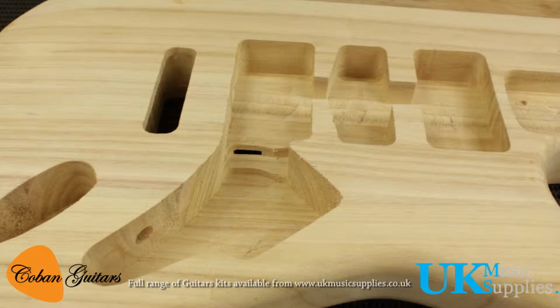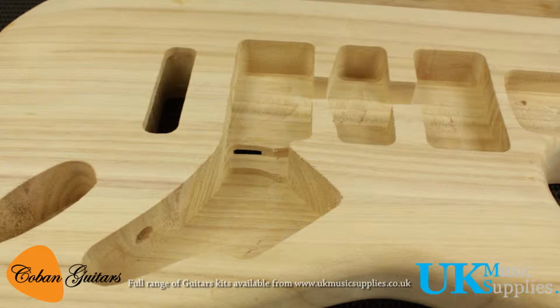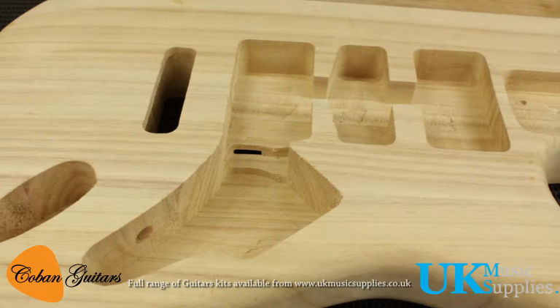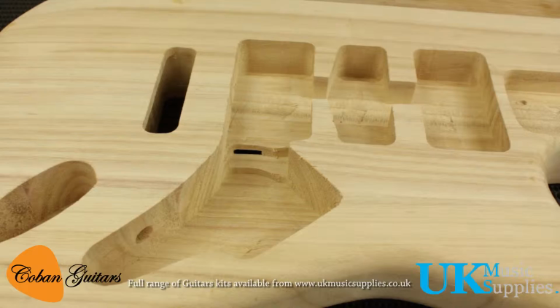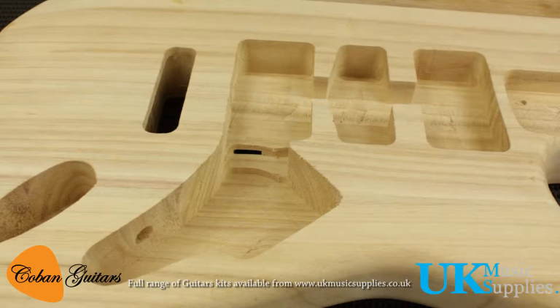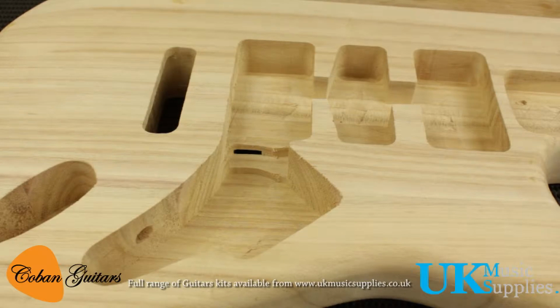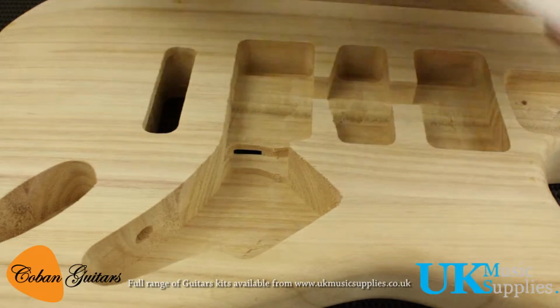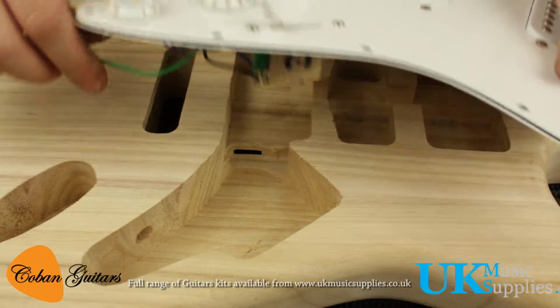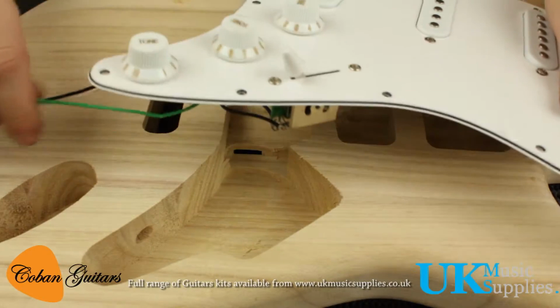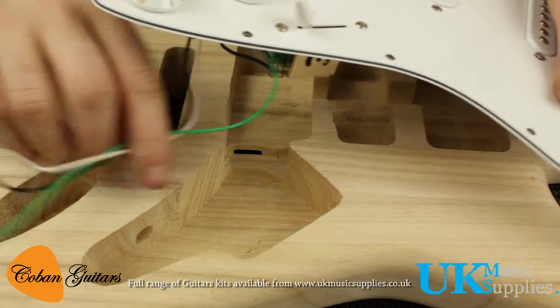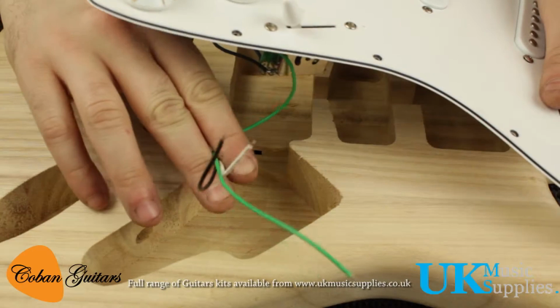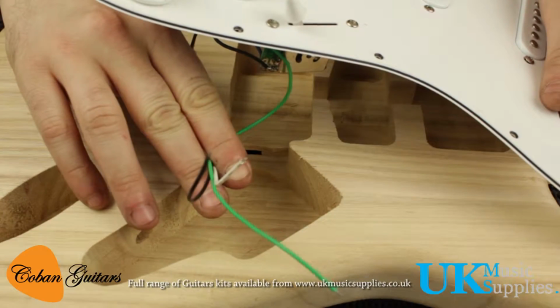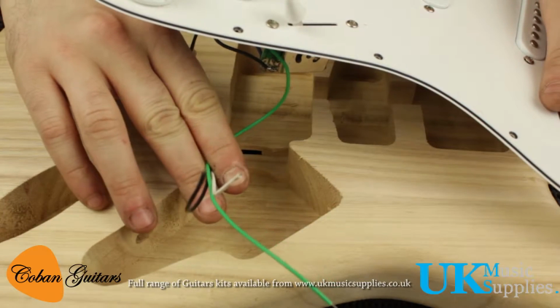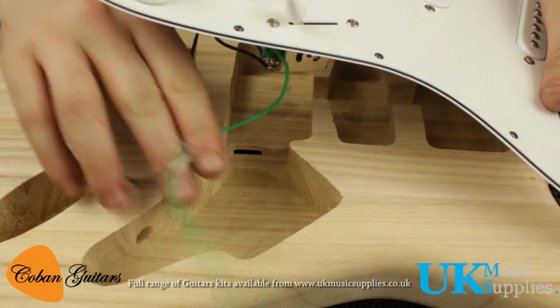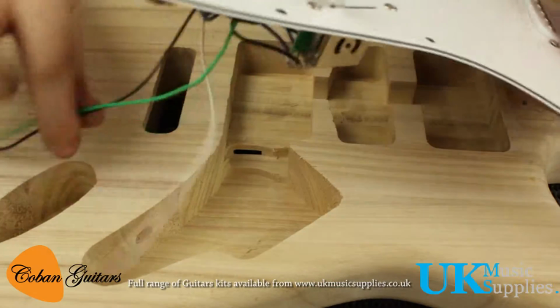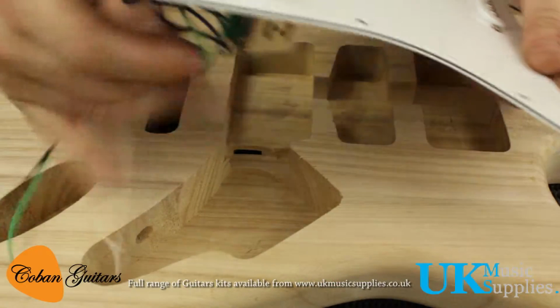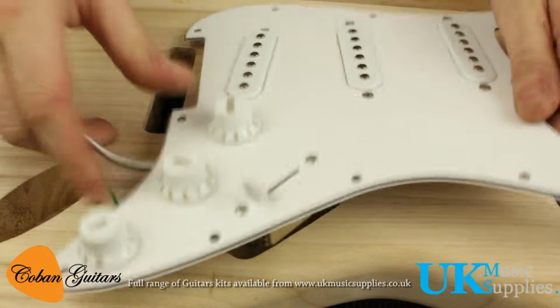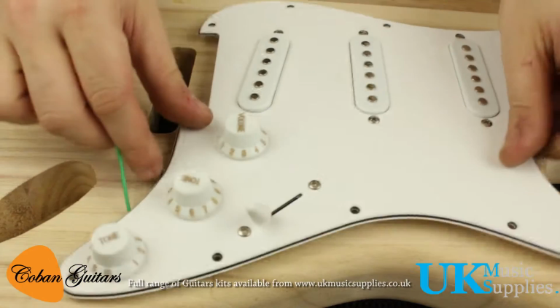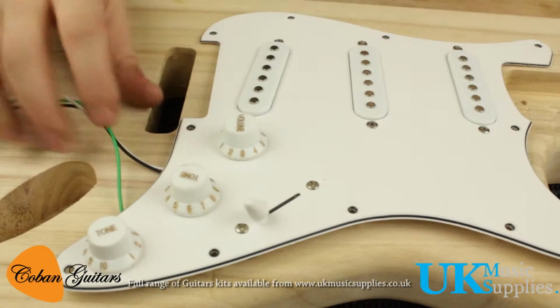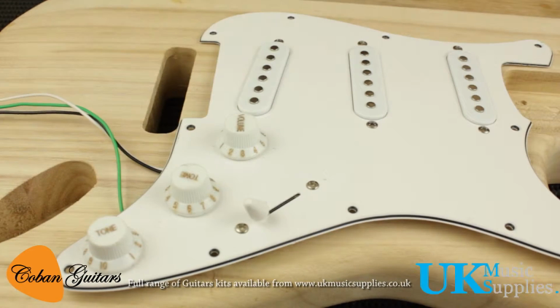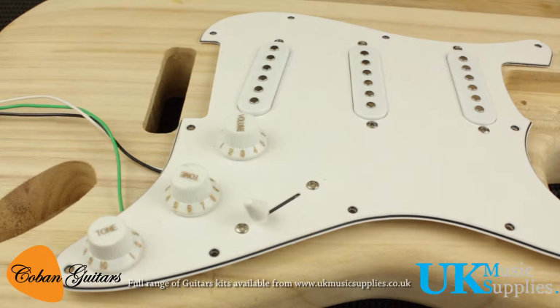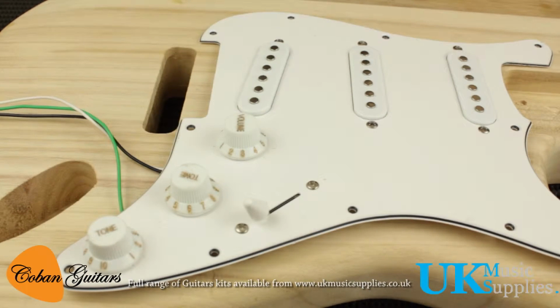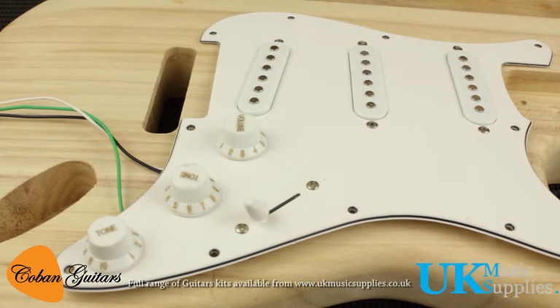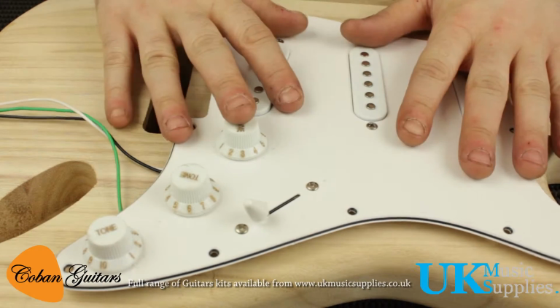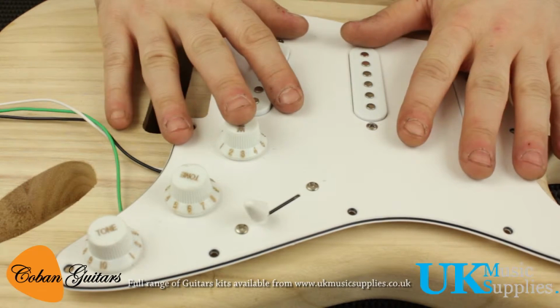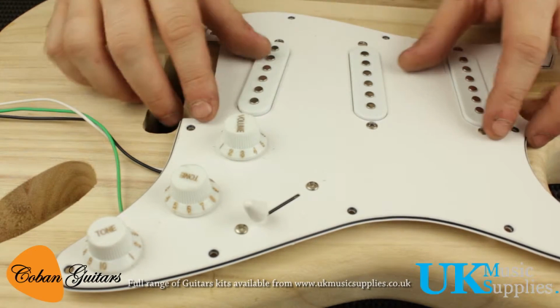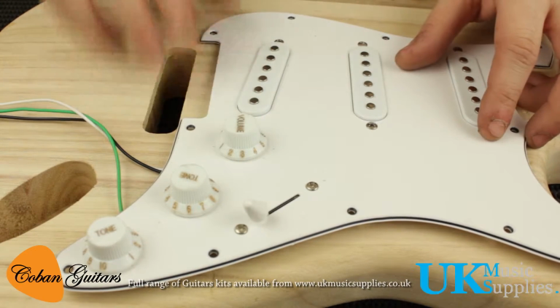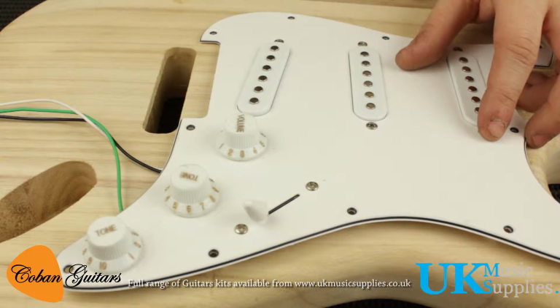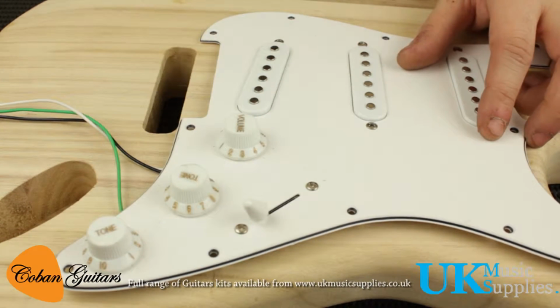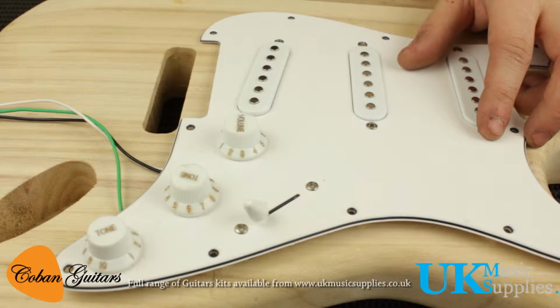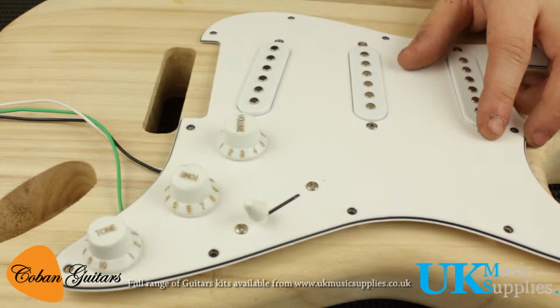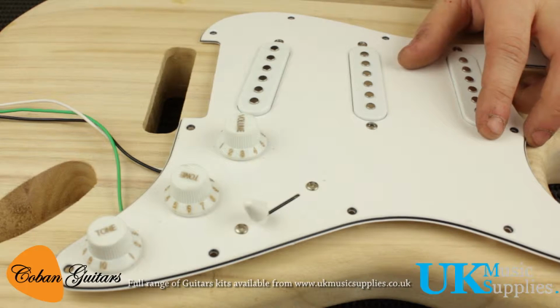First thing we're going to do is install the relative cables through the holes in the guitar. All the pickups and pots and everything are already pre-mounted onto the scratch plate for us, so what we really have to do is hook up the jack and thread the cables in.